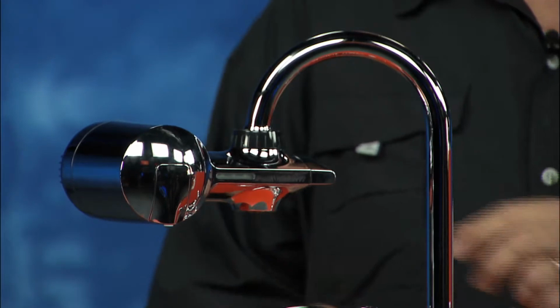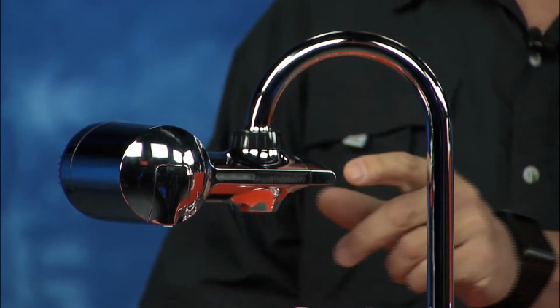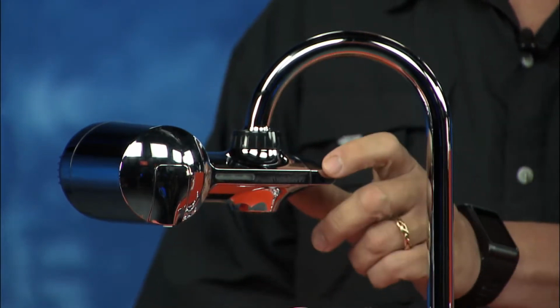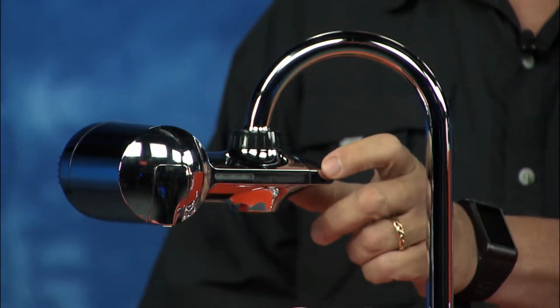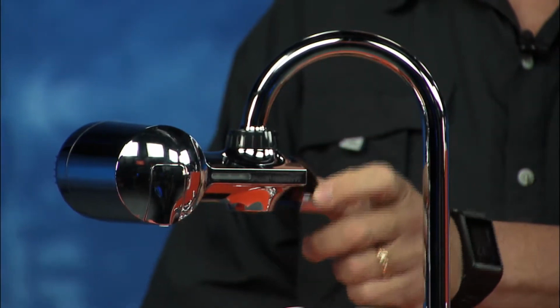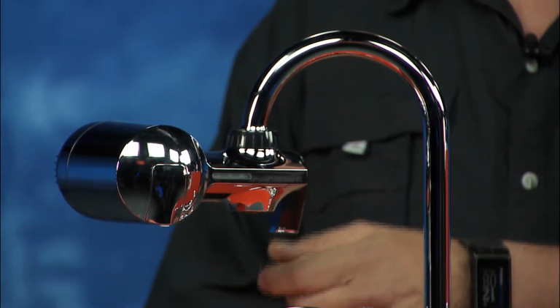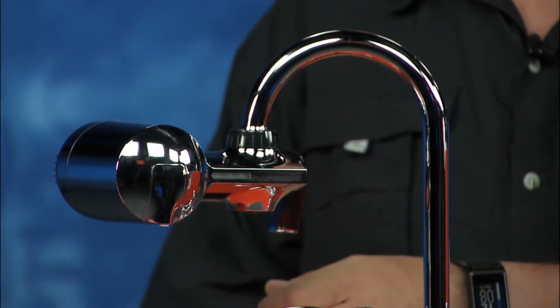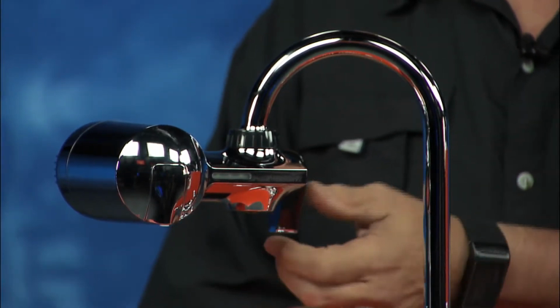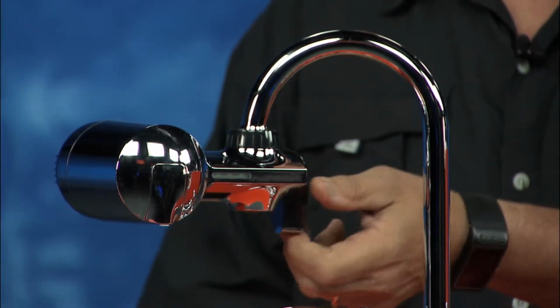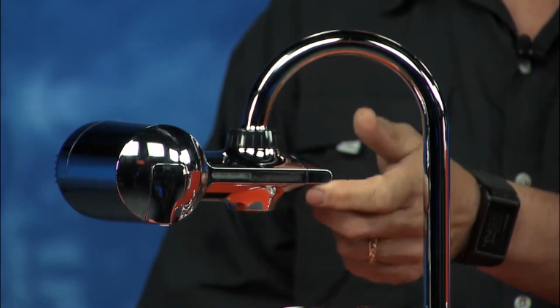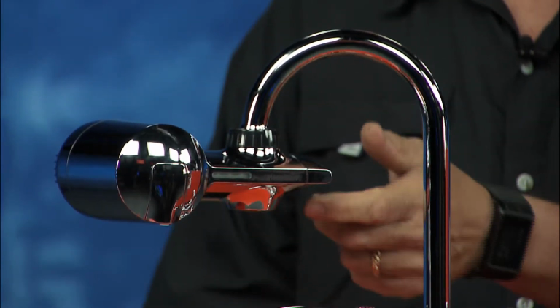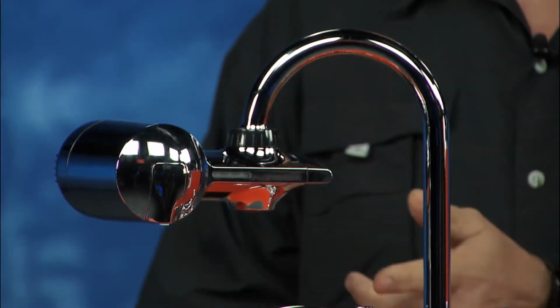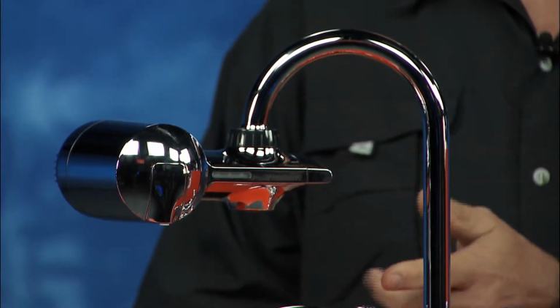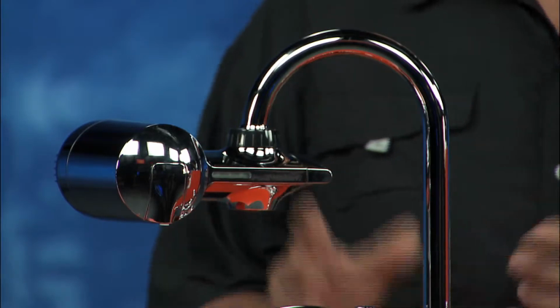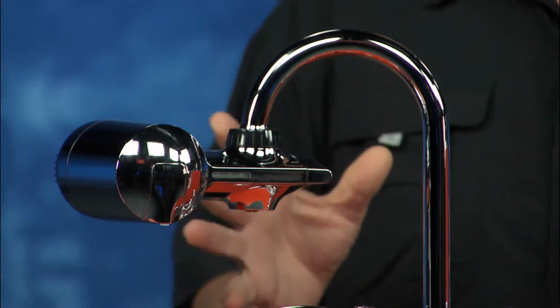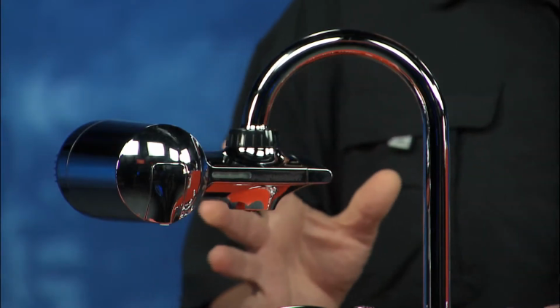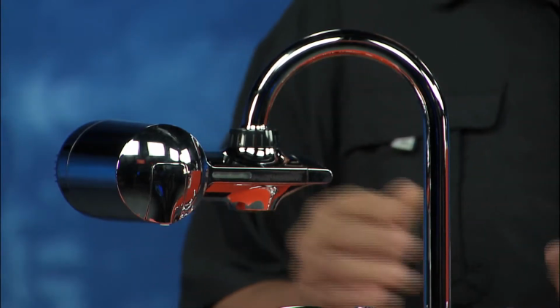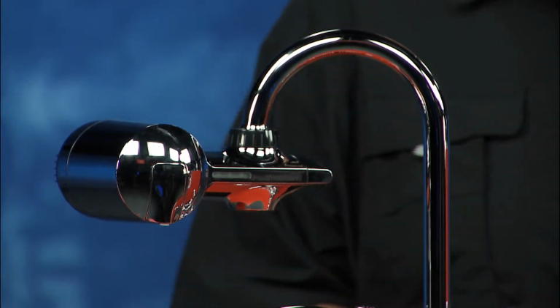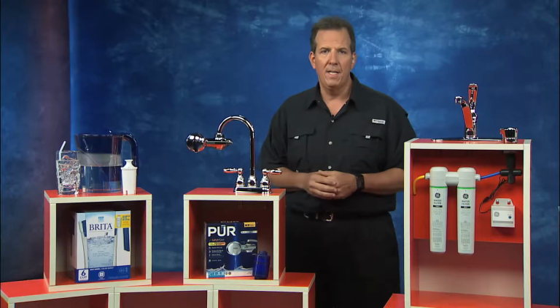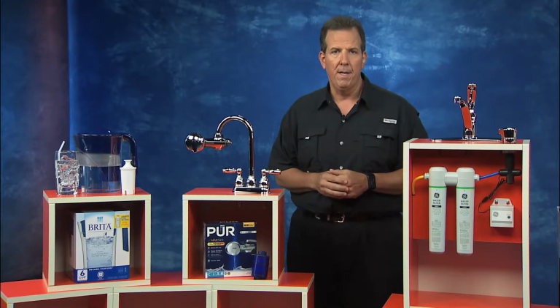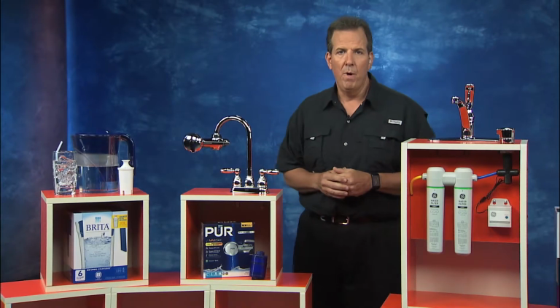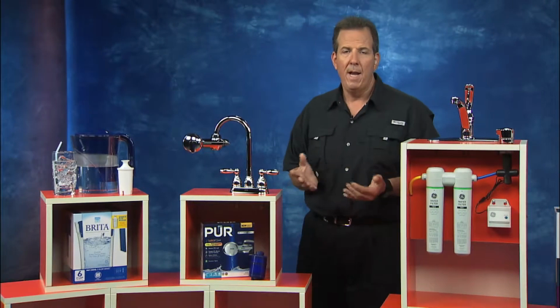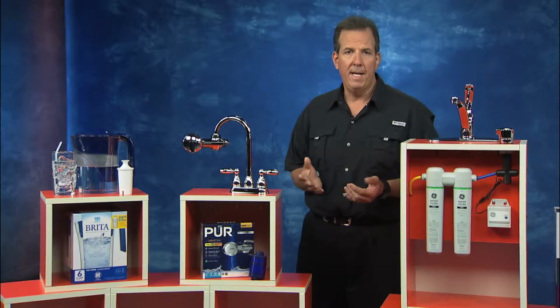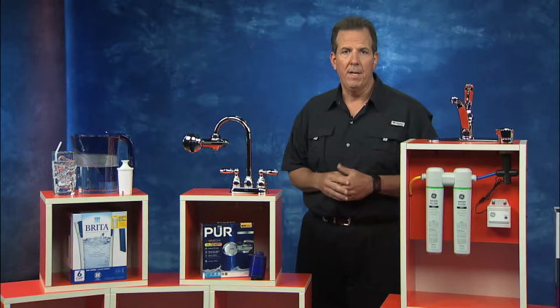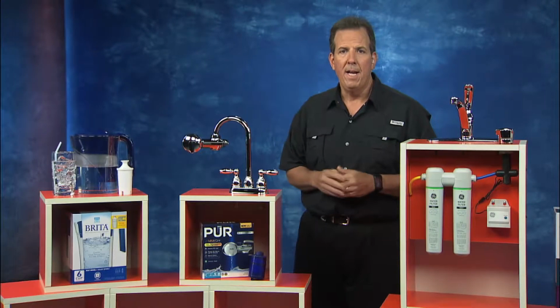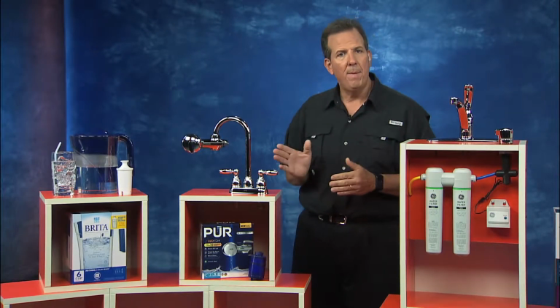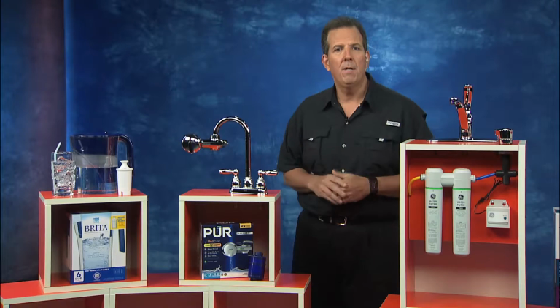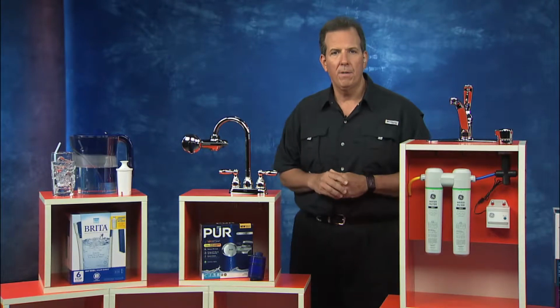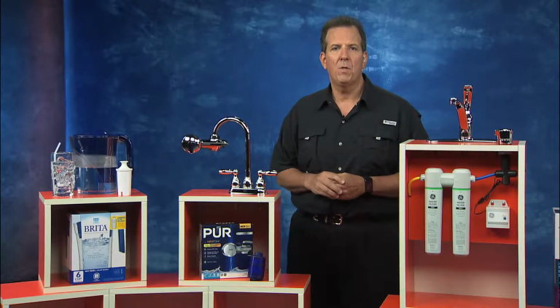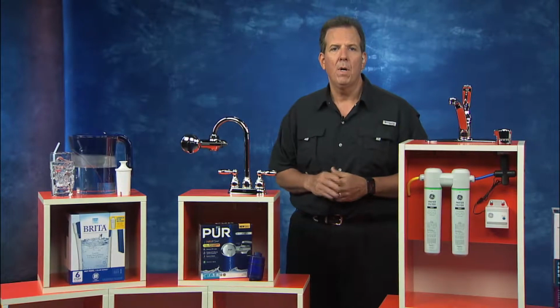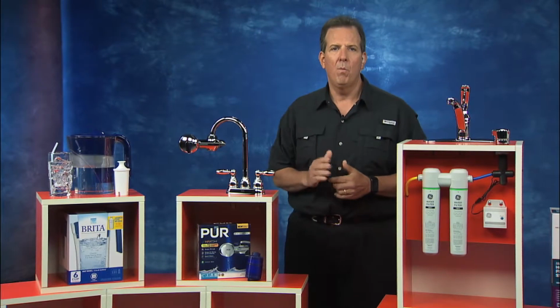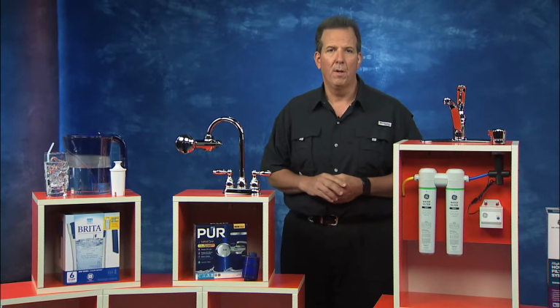Now, to get the filtered water, you simply turn the switch on, or you turn it off to use tap water. It's got a beautiful chrome design, so it's going to blend nicely with any kitchen. And it gives you about 100 gallons of fresh water with one filter.